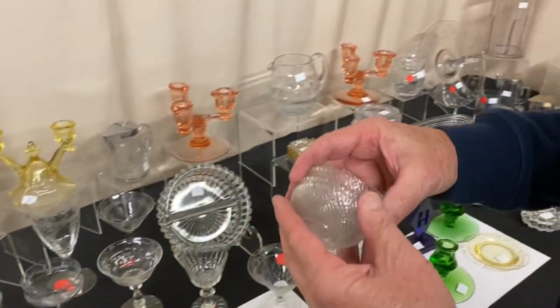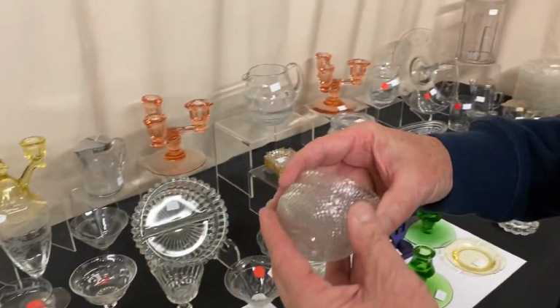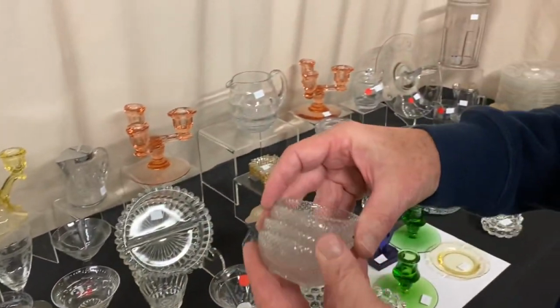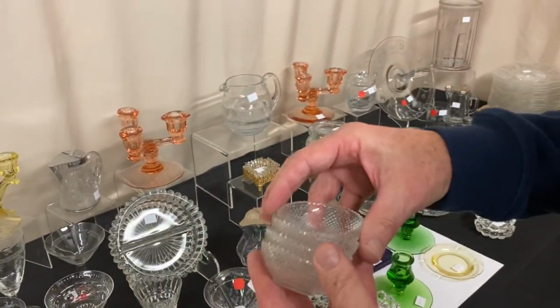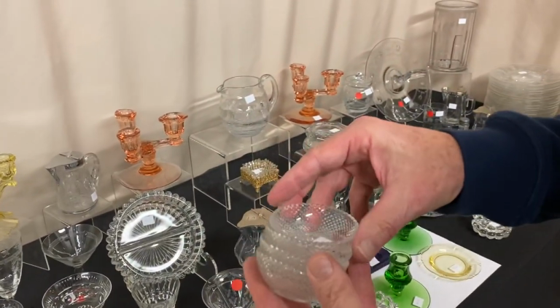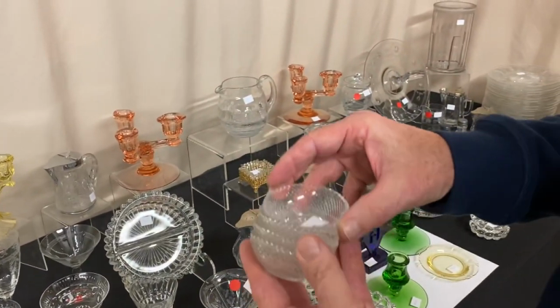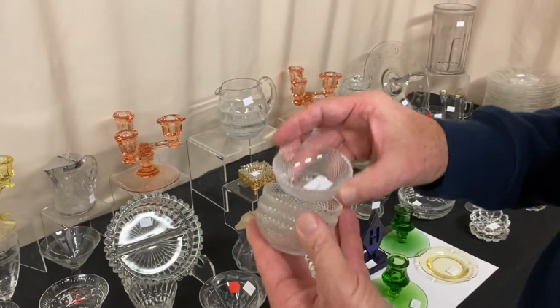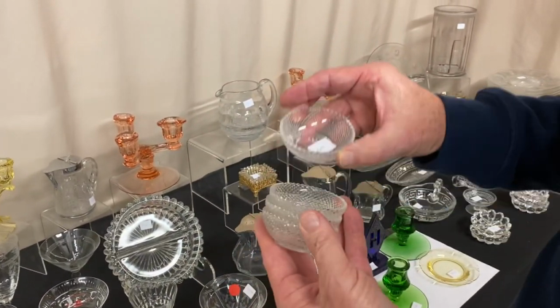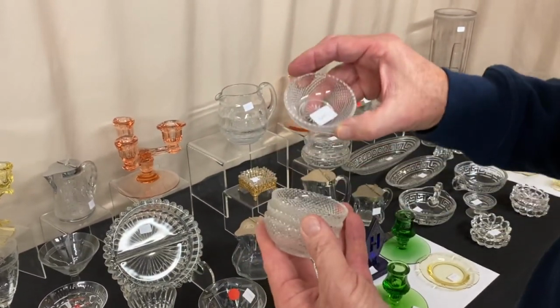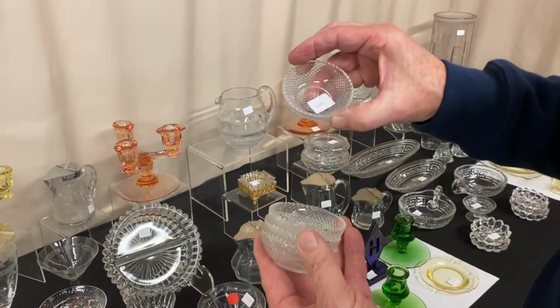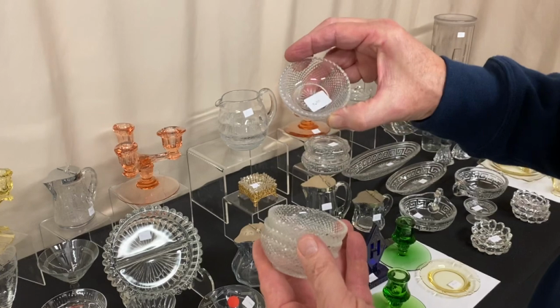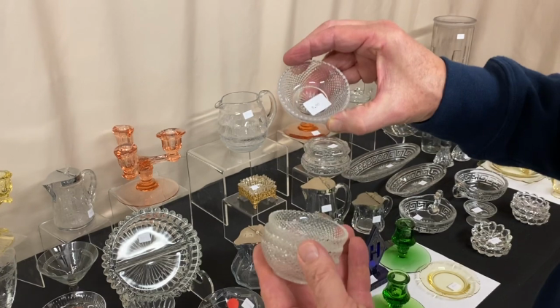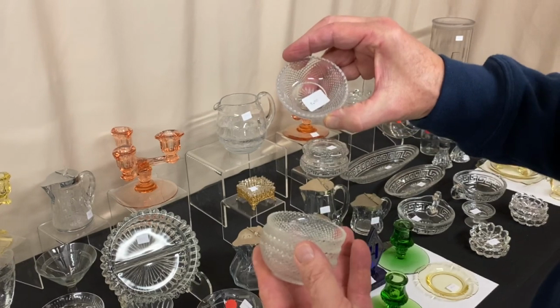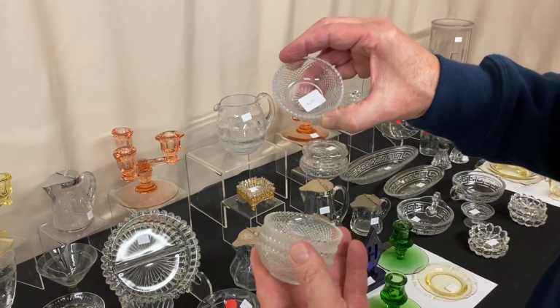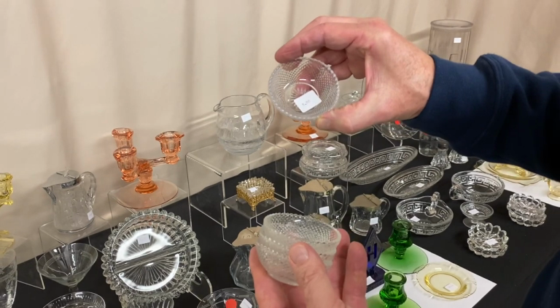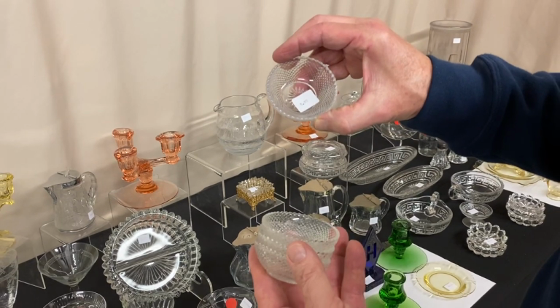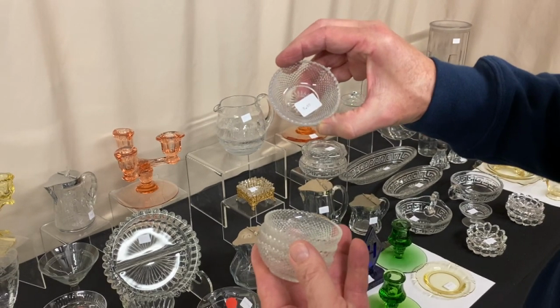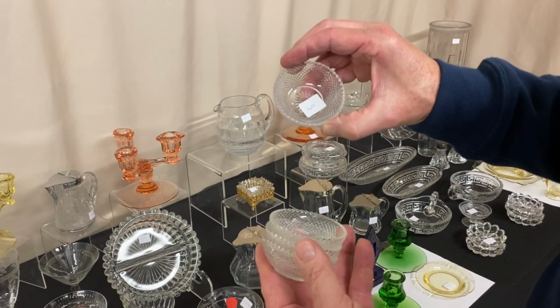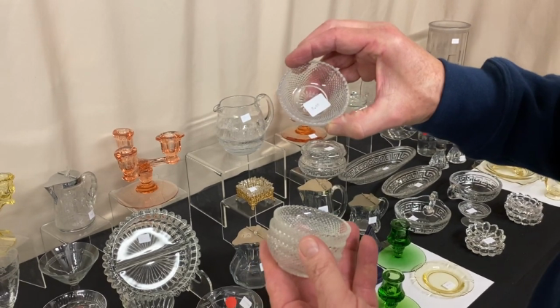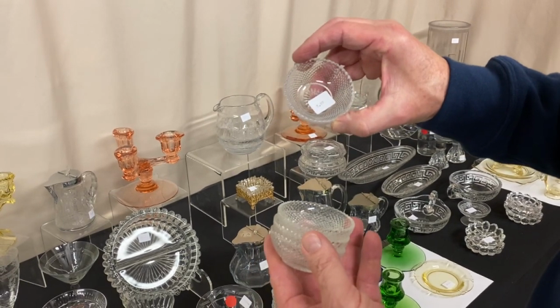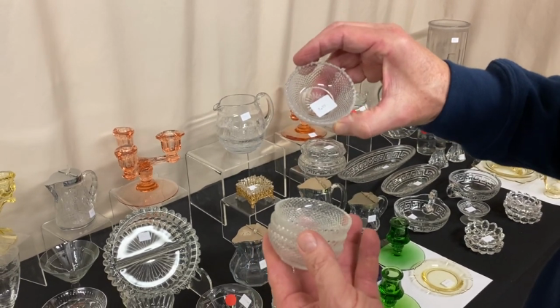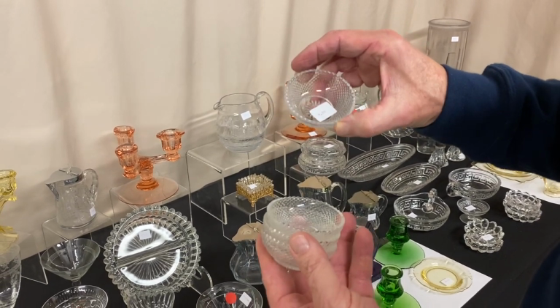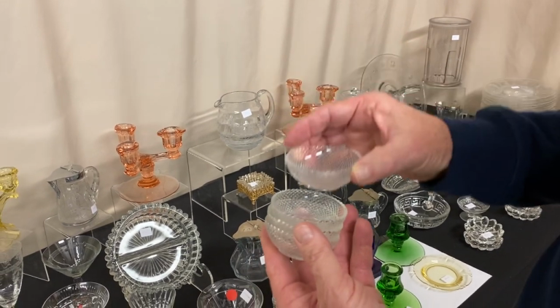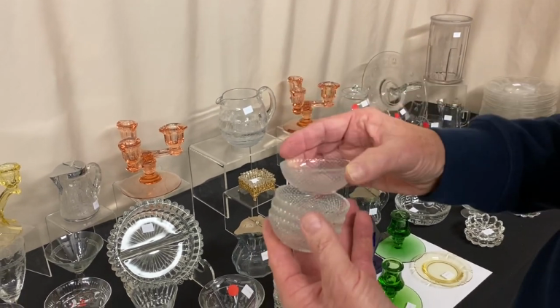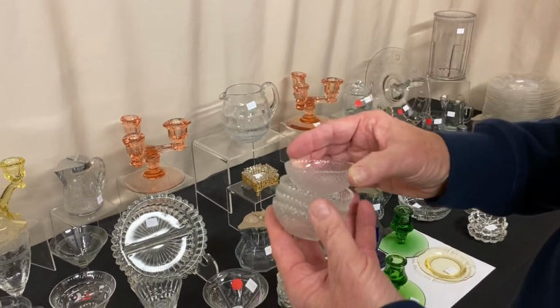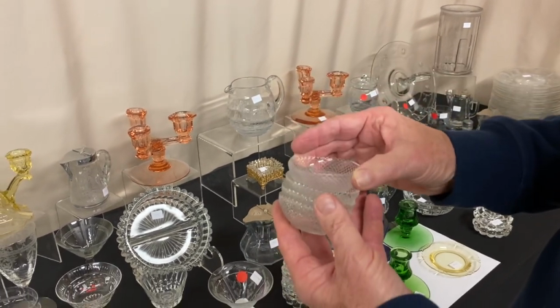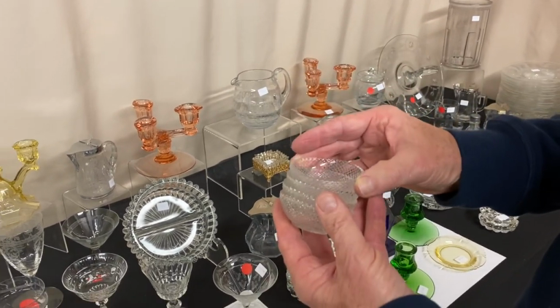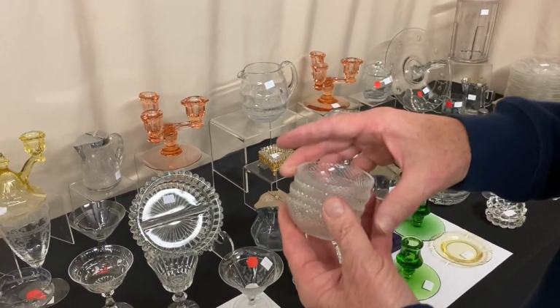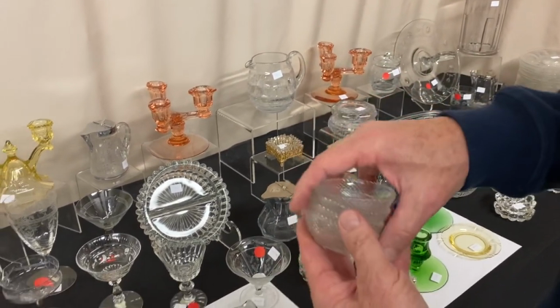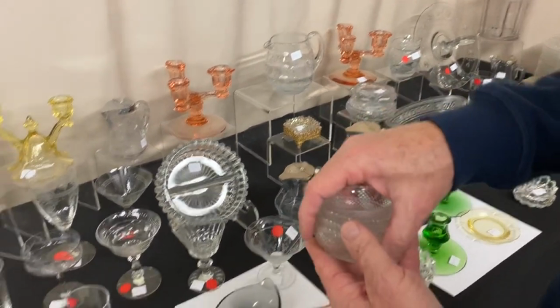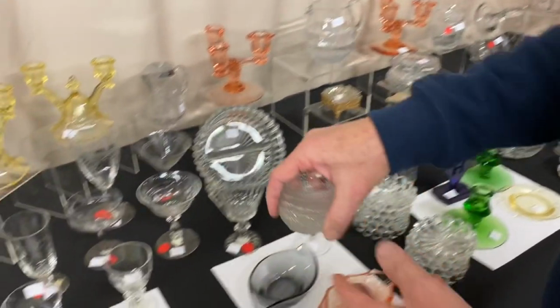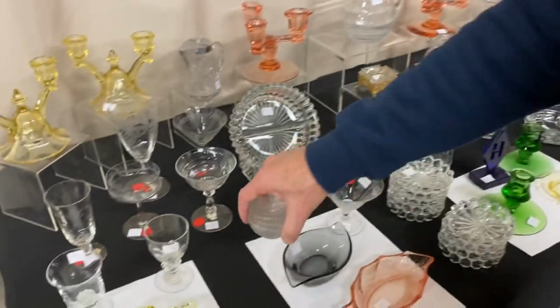Diamond point — we have four of these marmalade dishes. They're $8 a piece, each one is signed. You can take one, two, three, or all four.